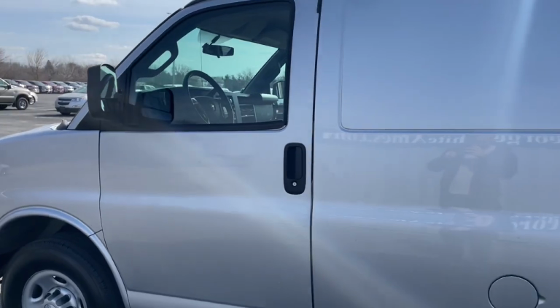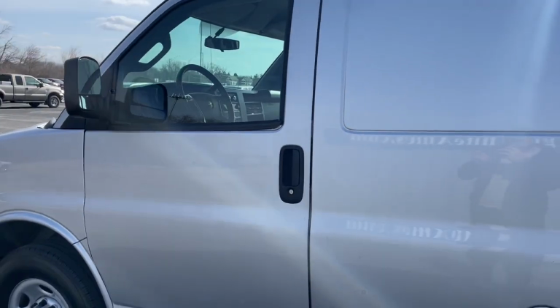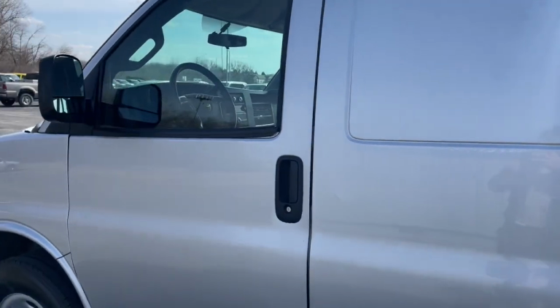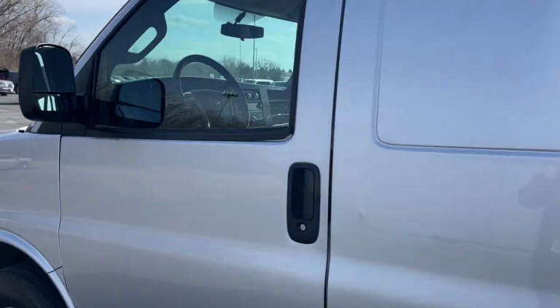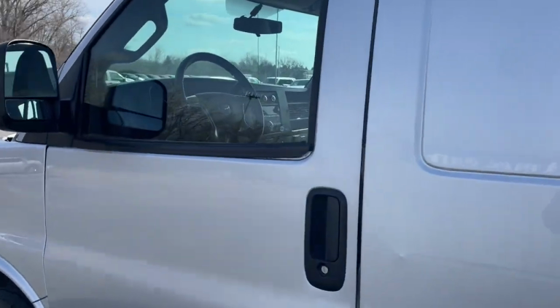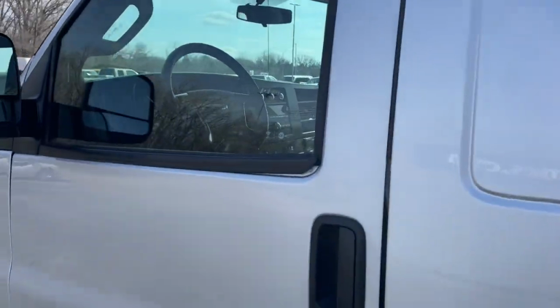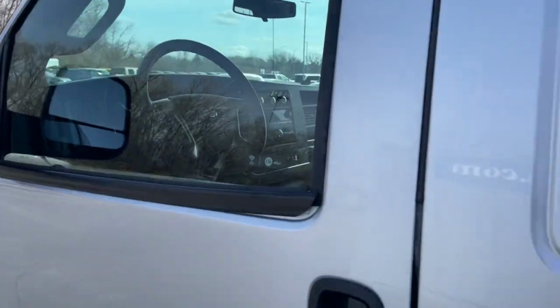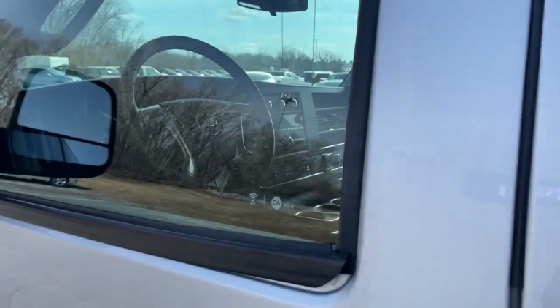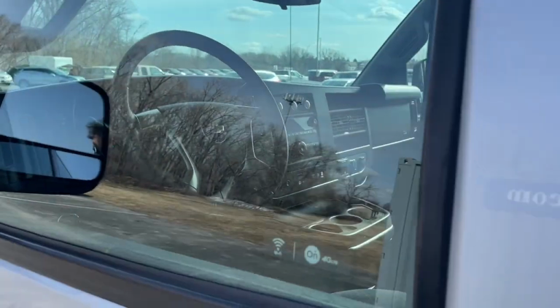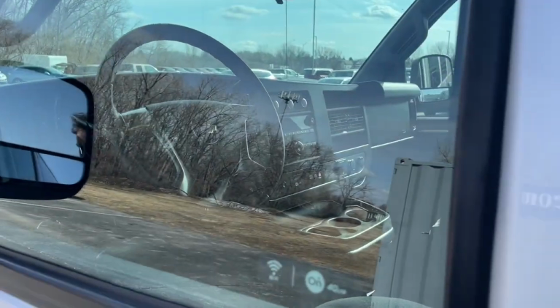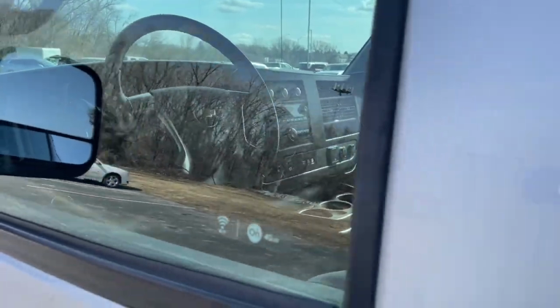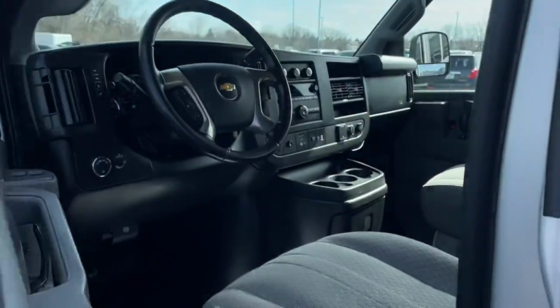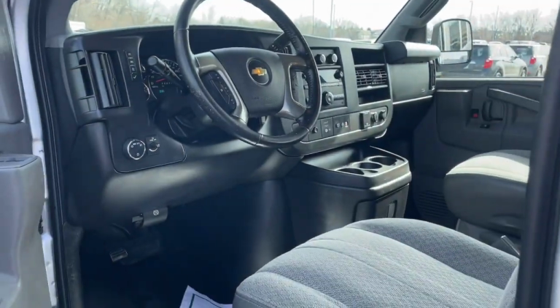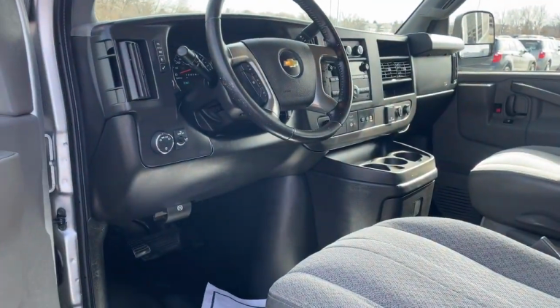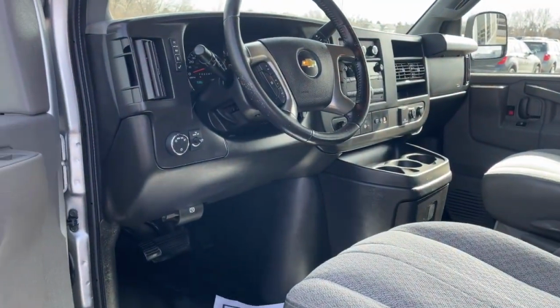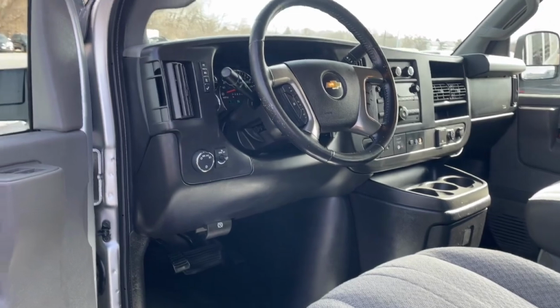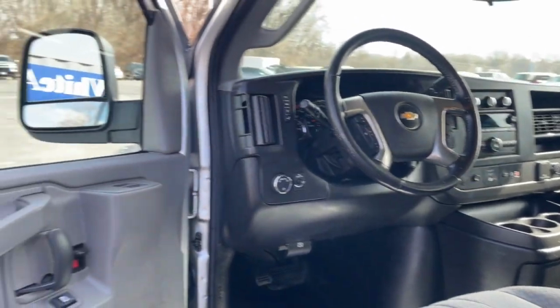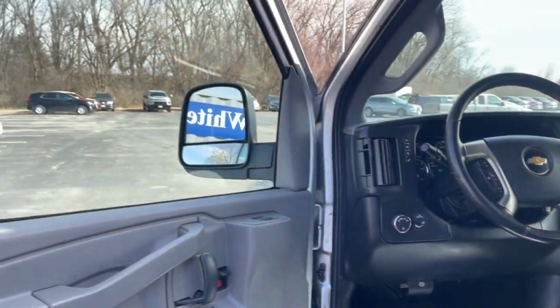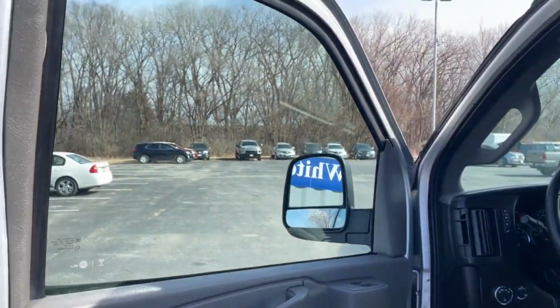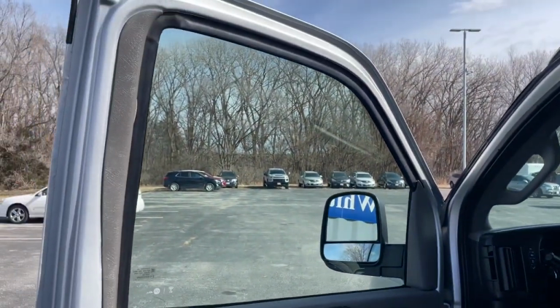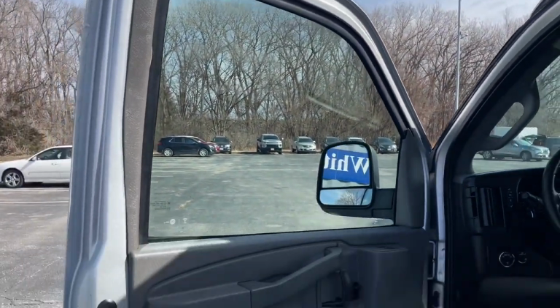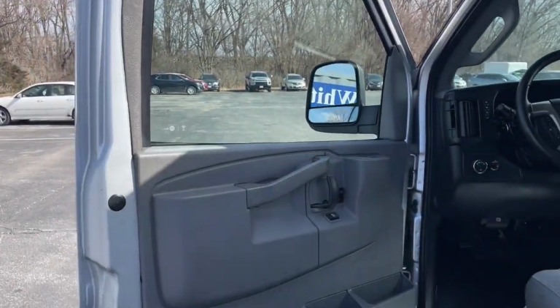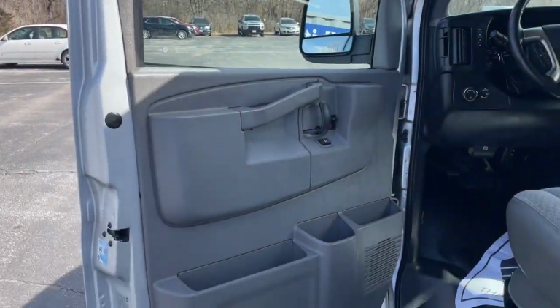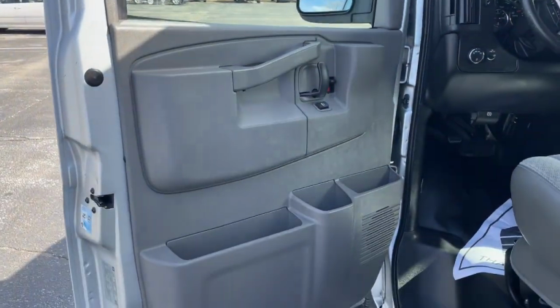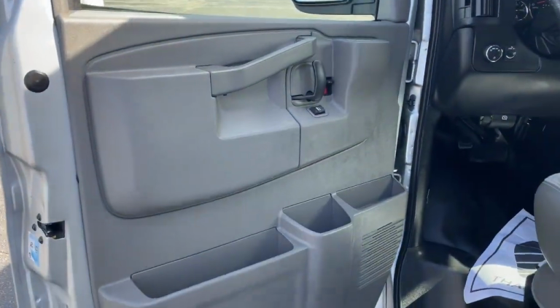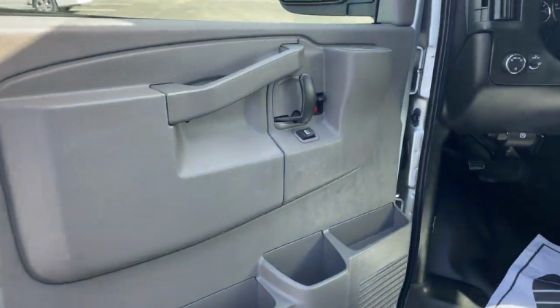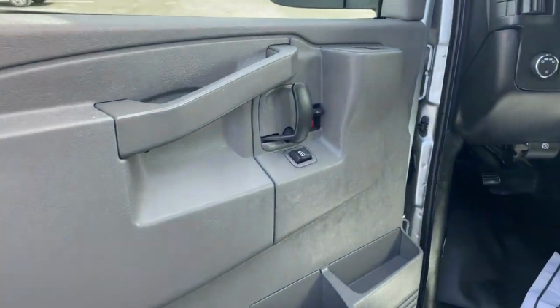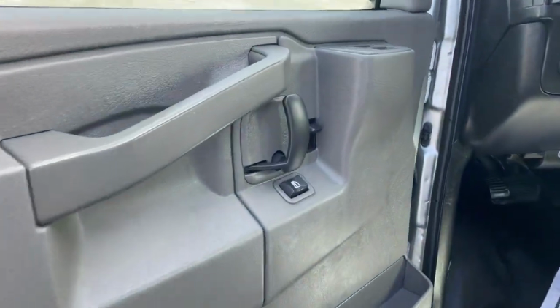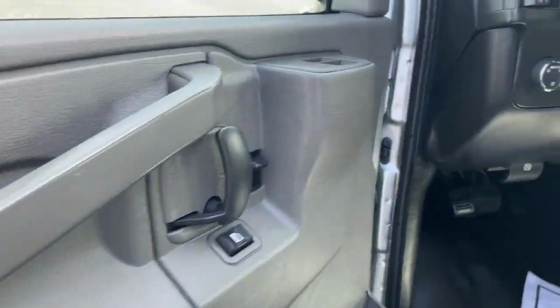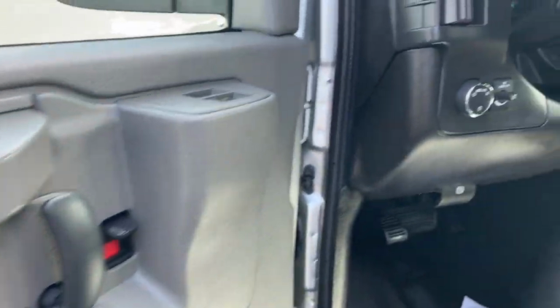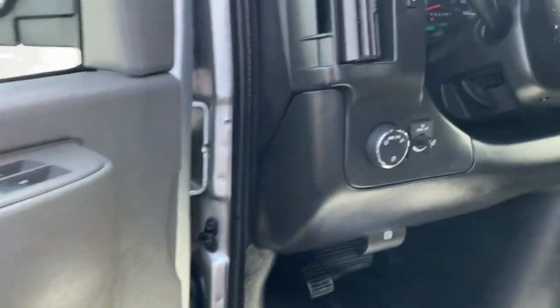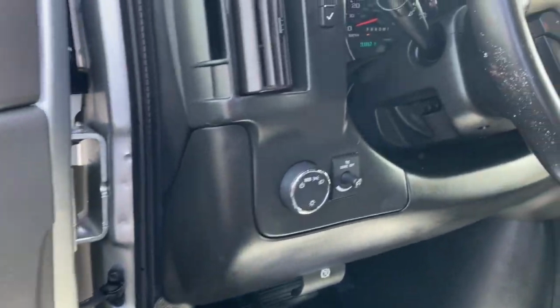Take a closer look at this capable Chevrolet Express. Versatile, powerful, and equipped with advanced safety features, it offers your business all the advantages.